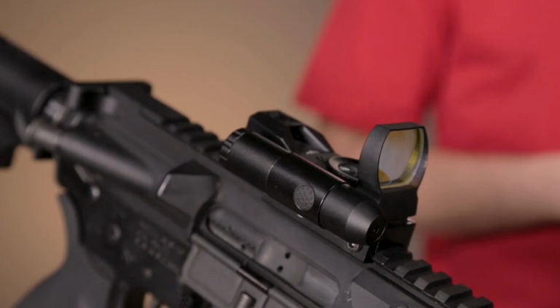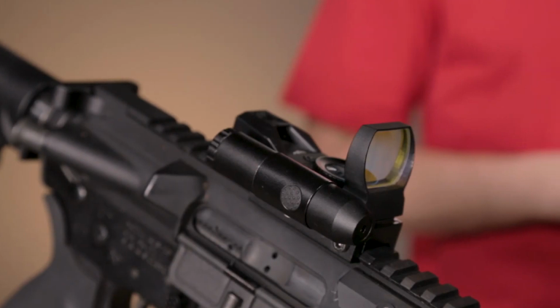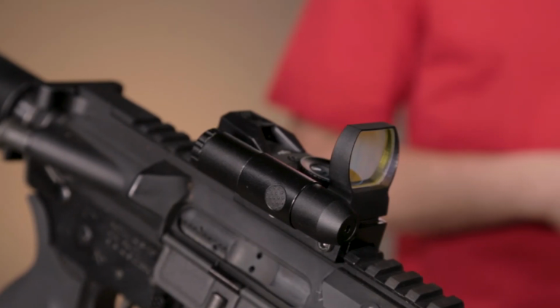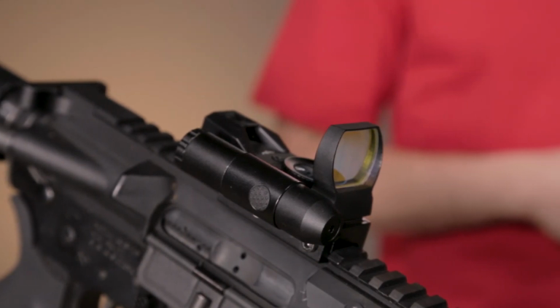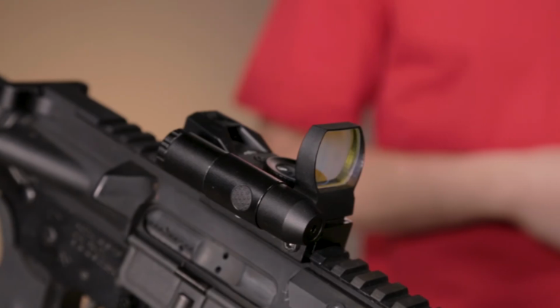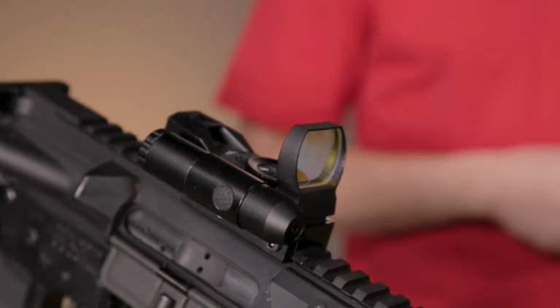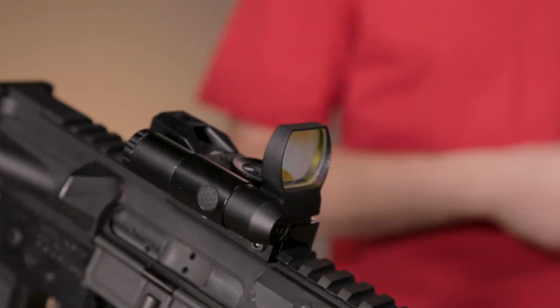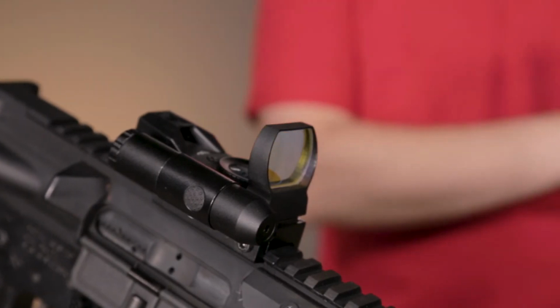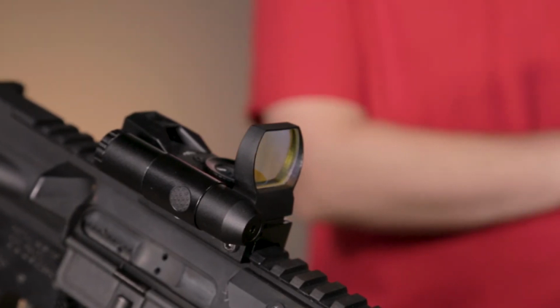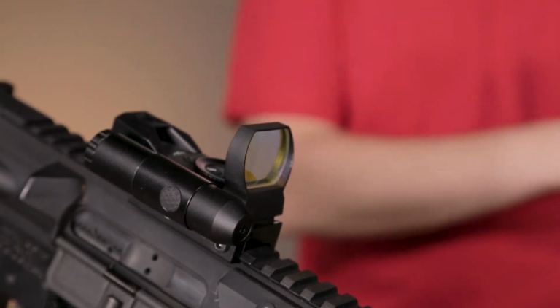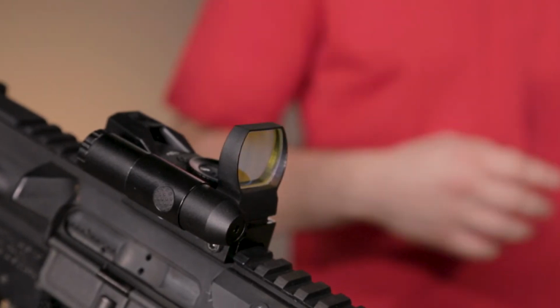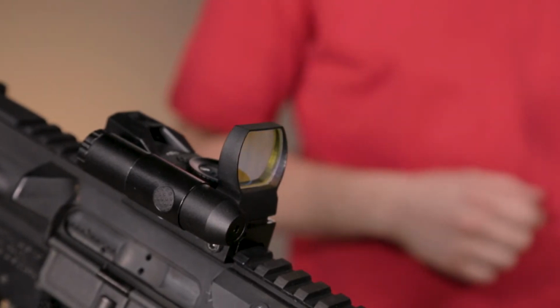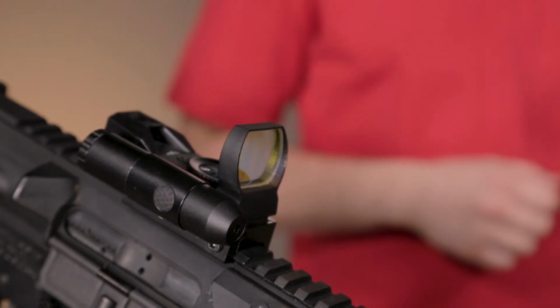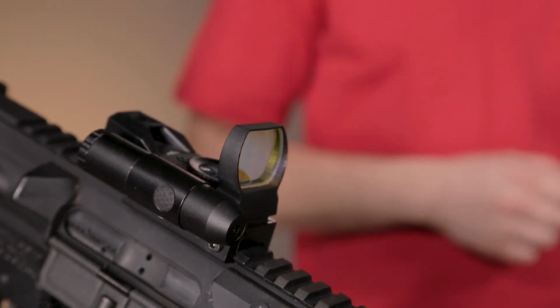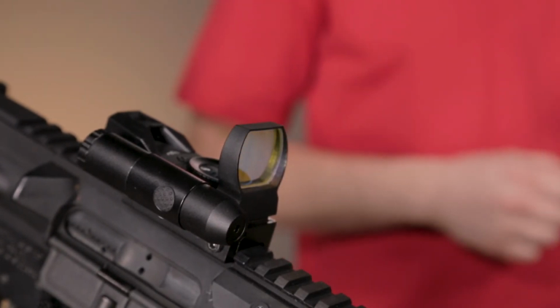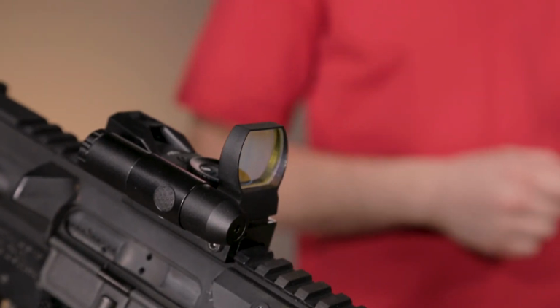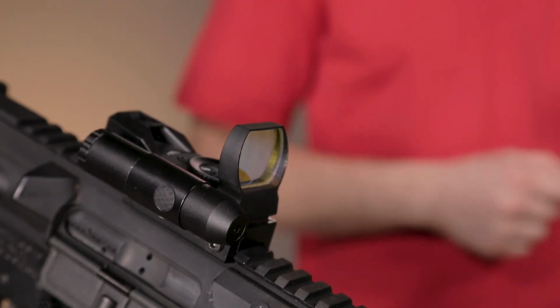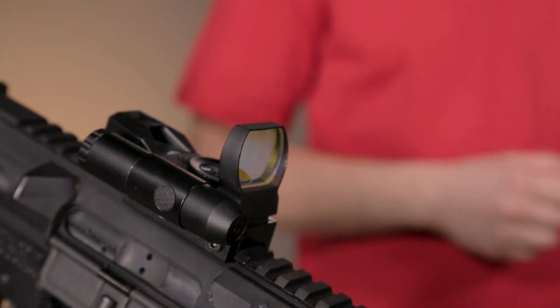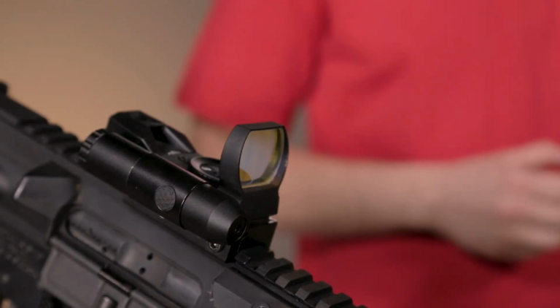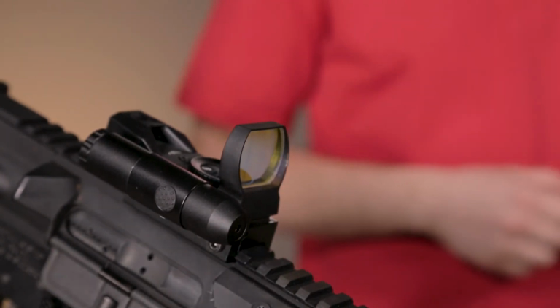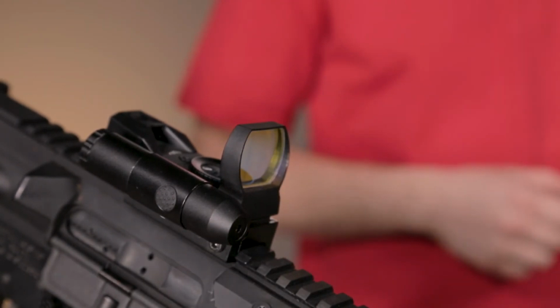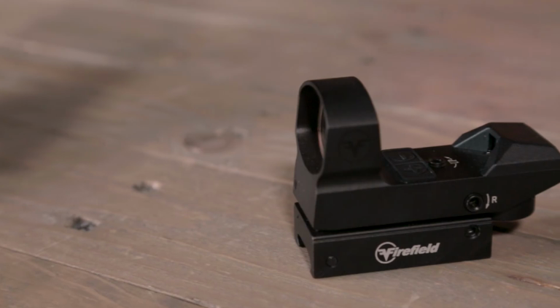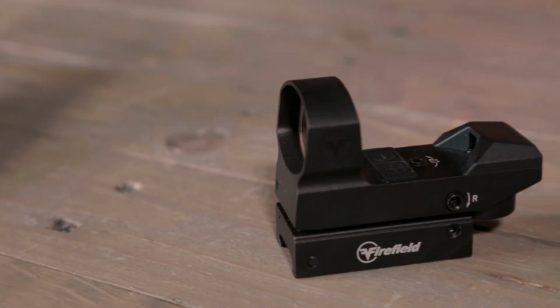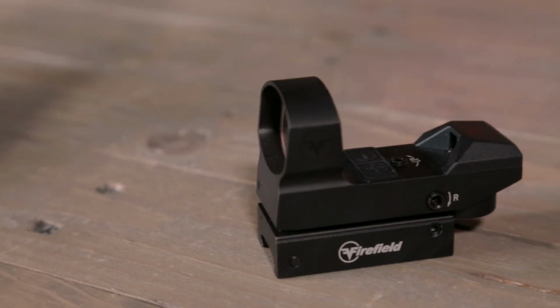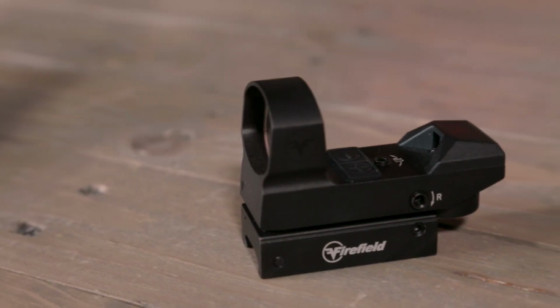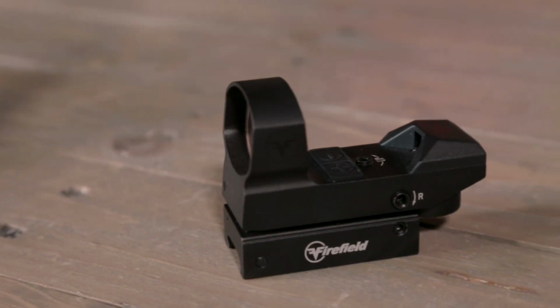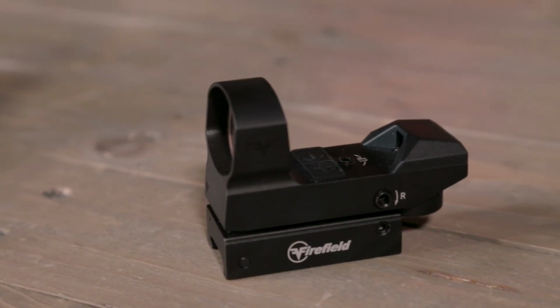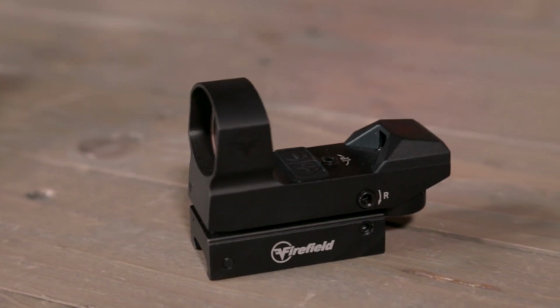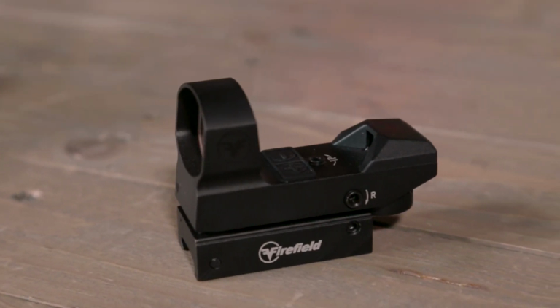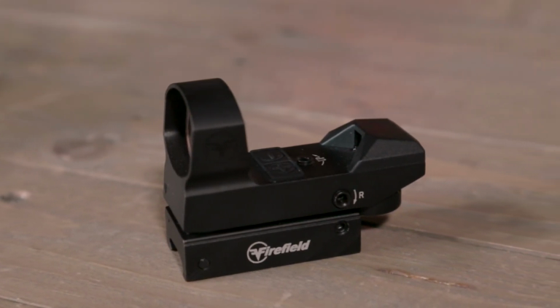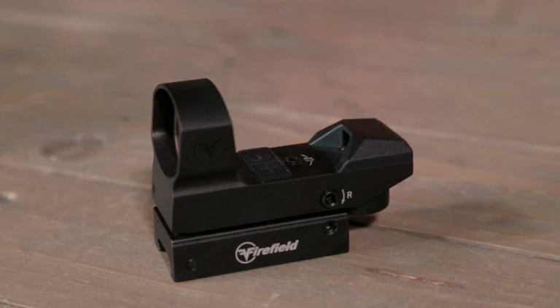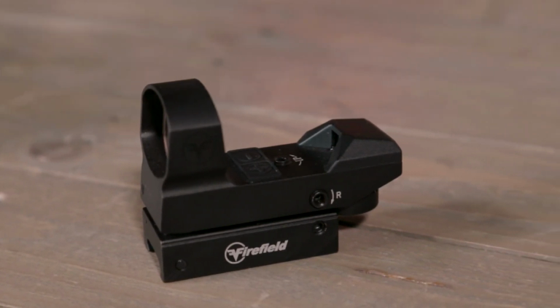The Impact Duo includes a built-in zero adjustable red laser for faster target acquisition at close range. Our Impact reflex sights are shockproof and IPX5 water resistant.